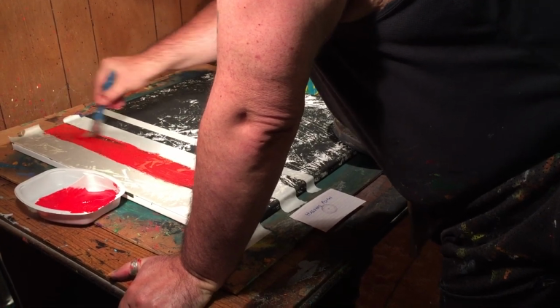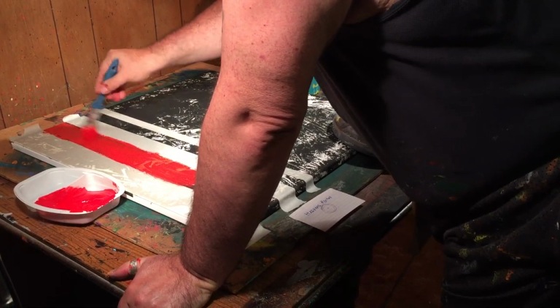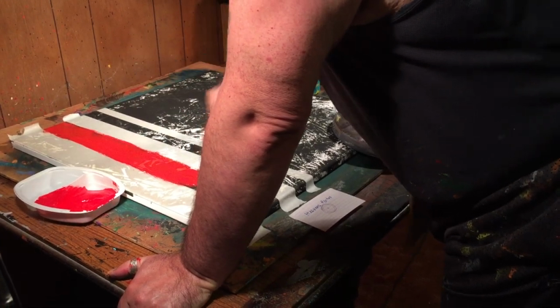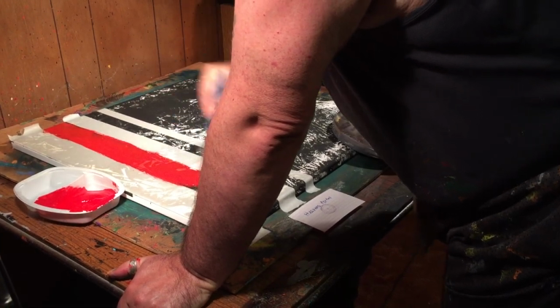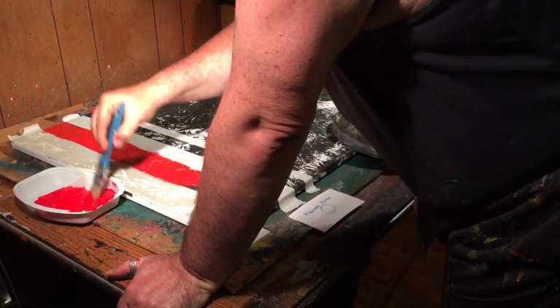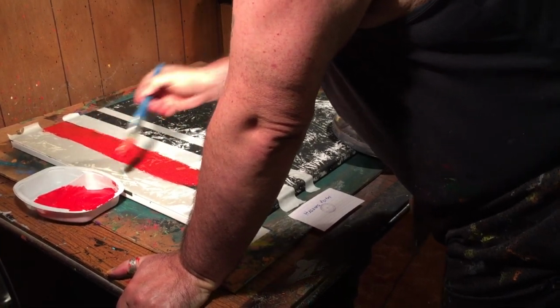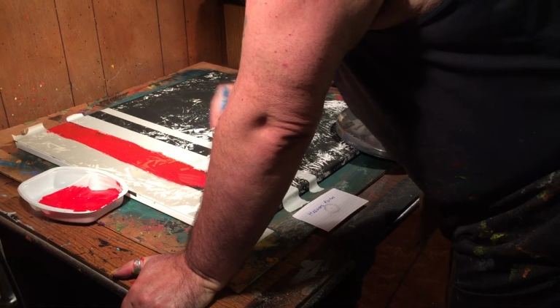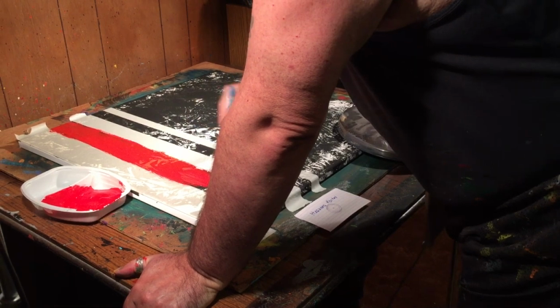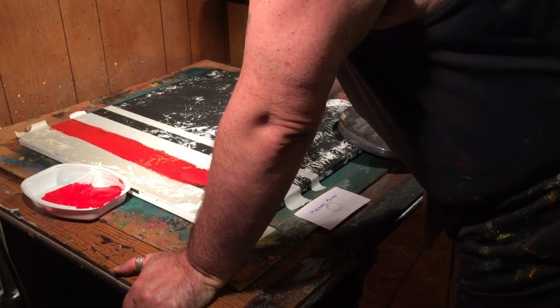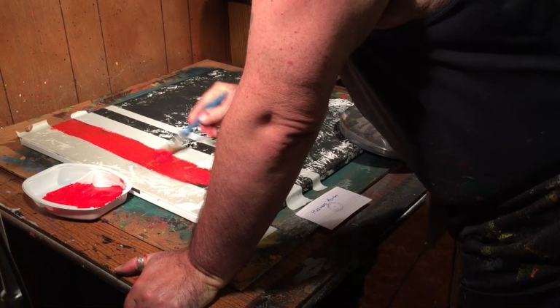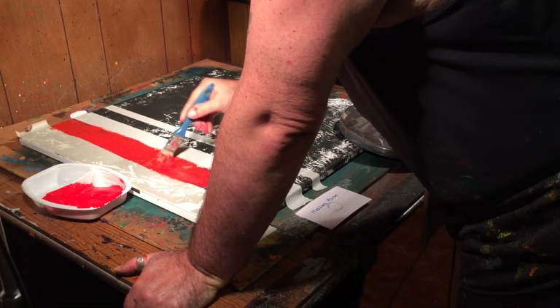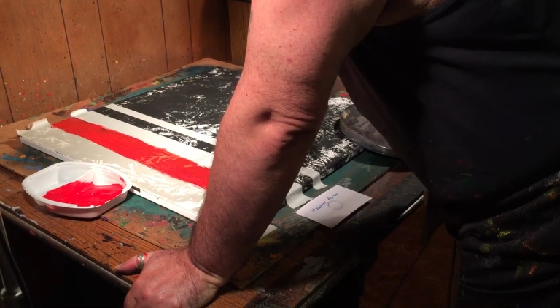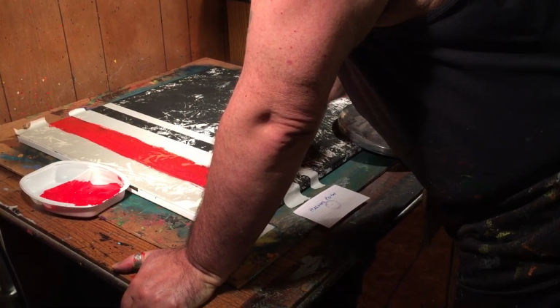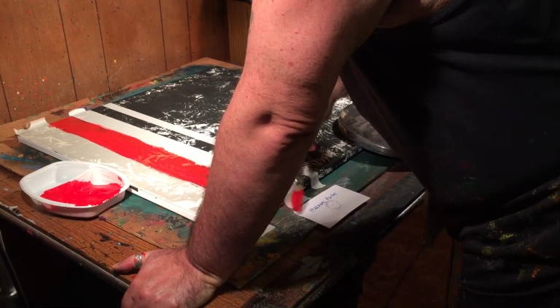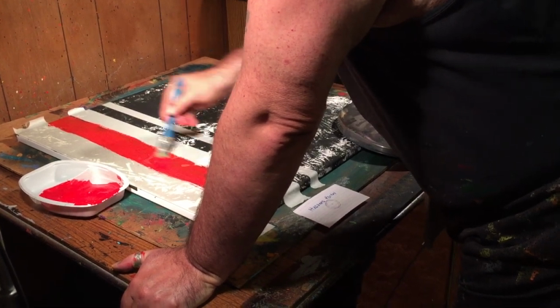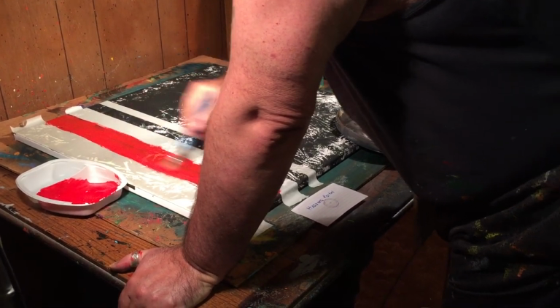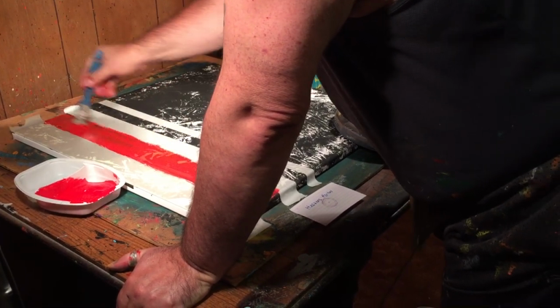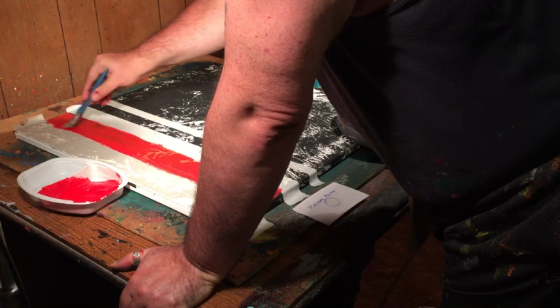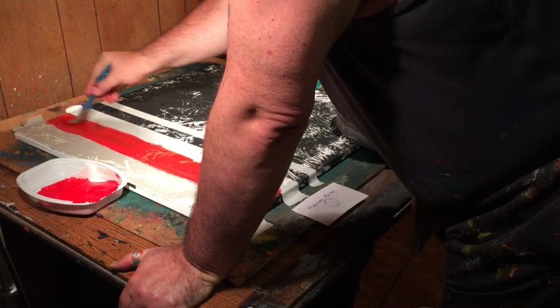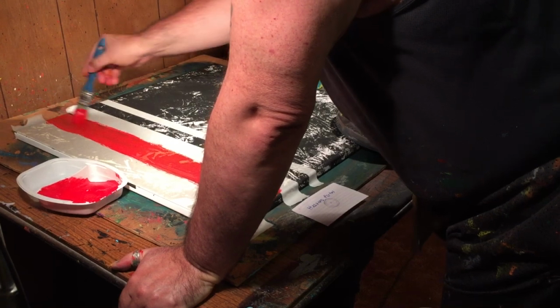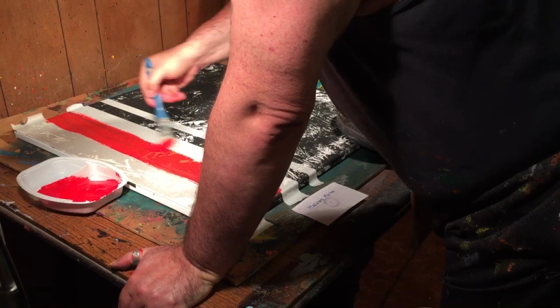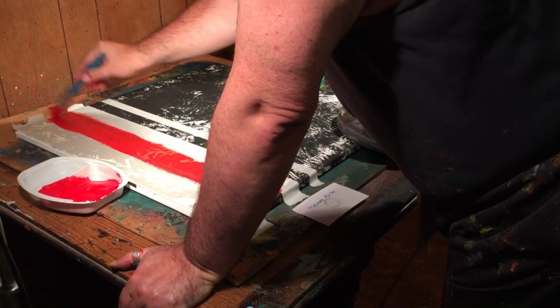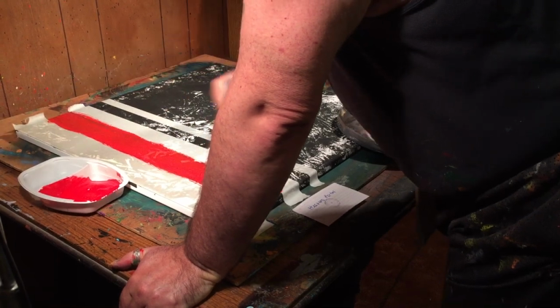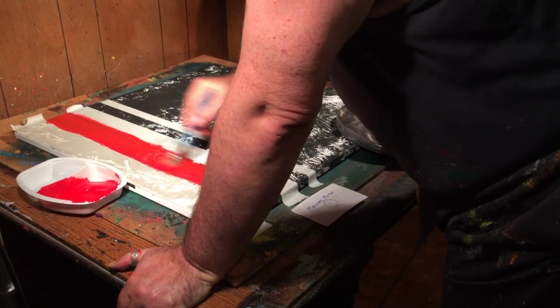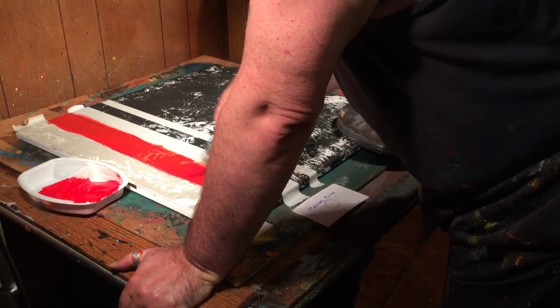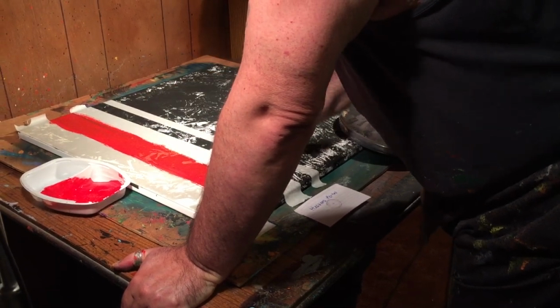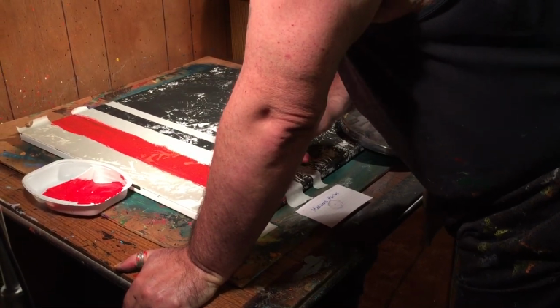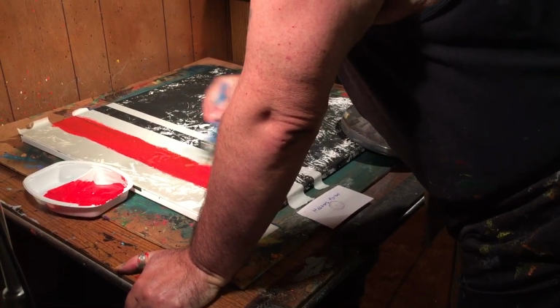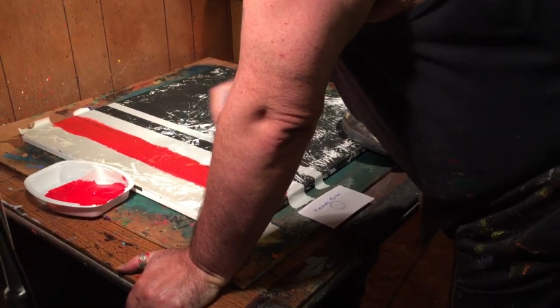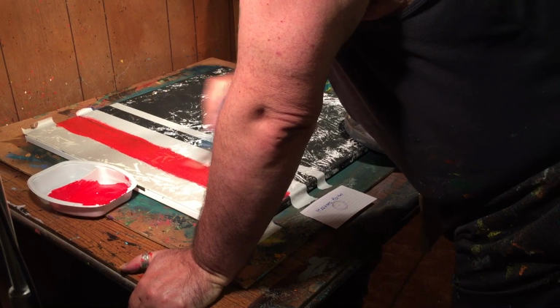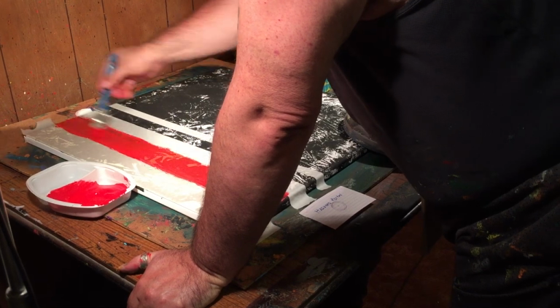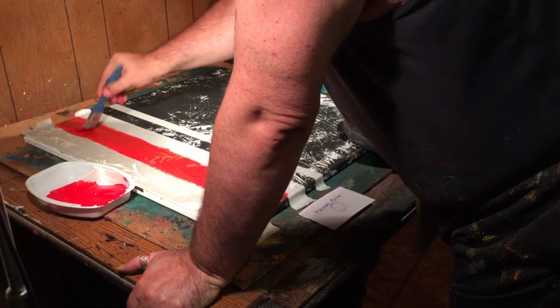That's kind of showing through there a little bit. That's kind of cool. So when I did this with the black, it kind of shows through. I kind of dig that. I don't know if I'm going to cover that. I kind of like the way that looks.